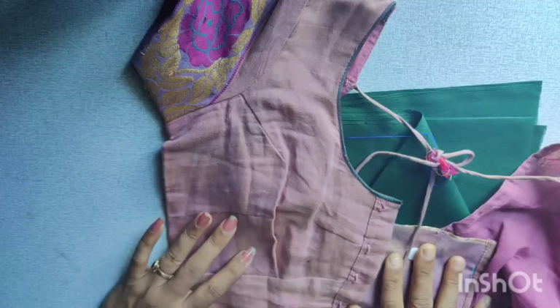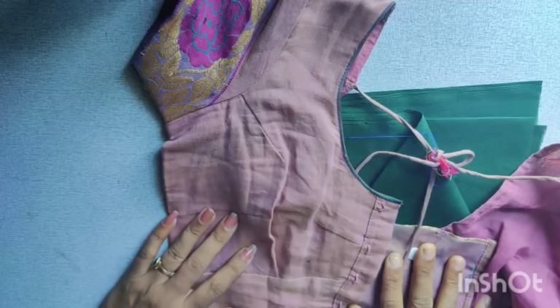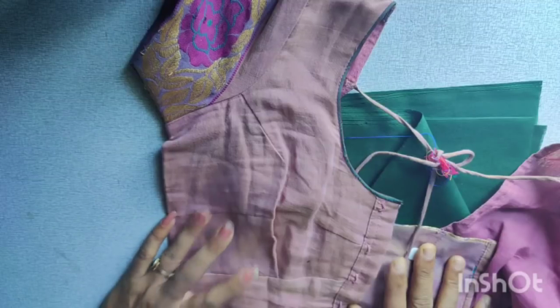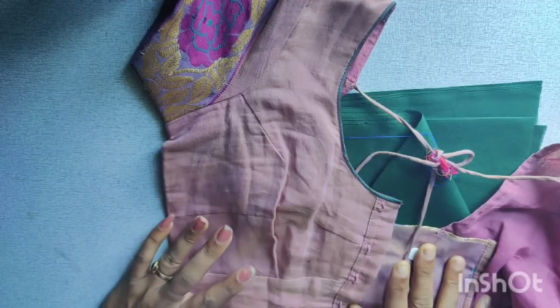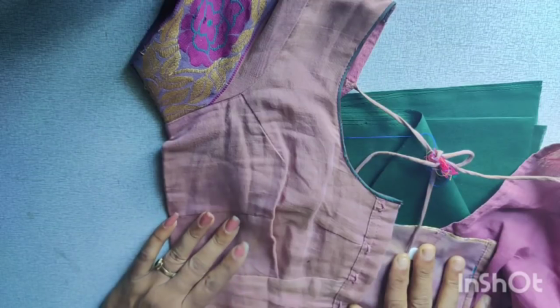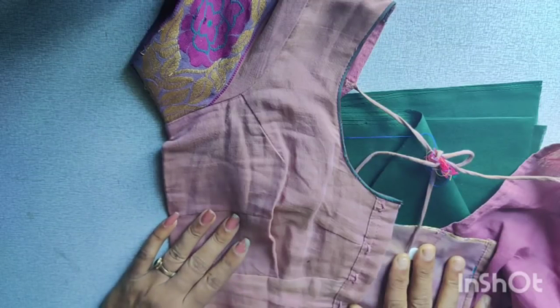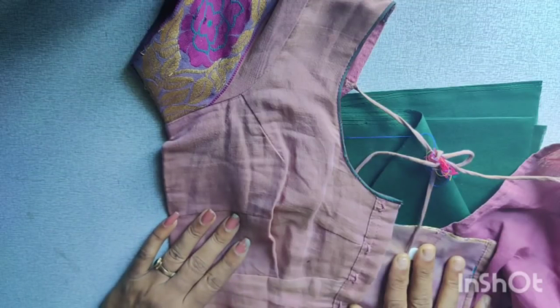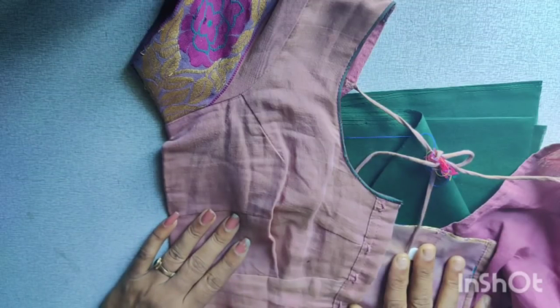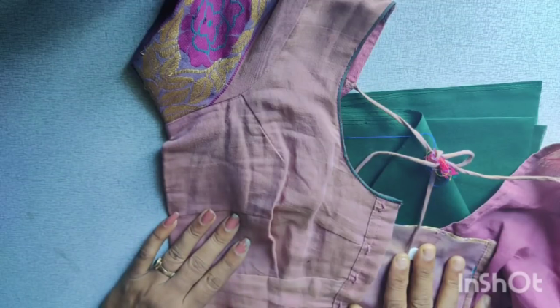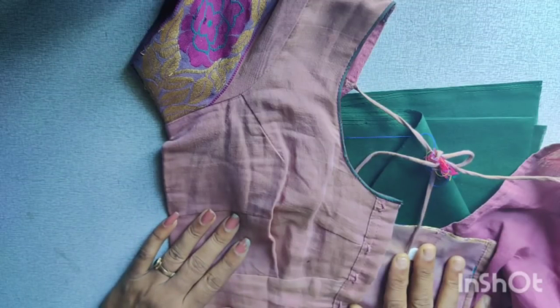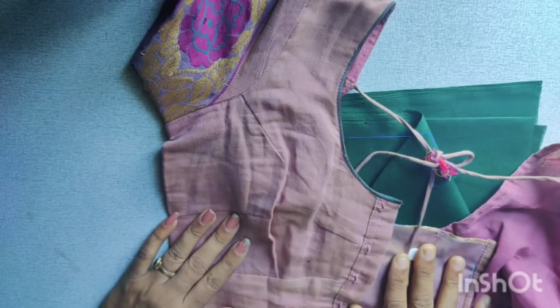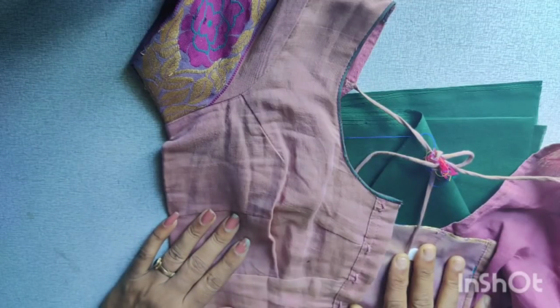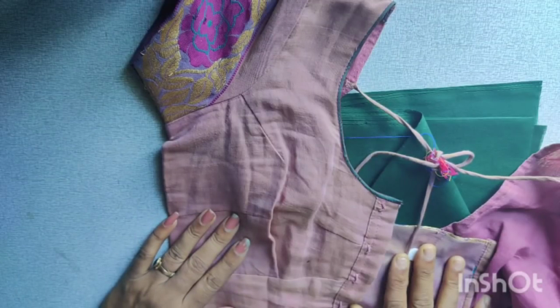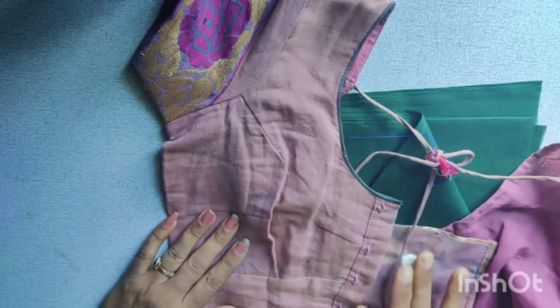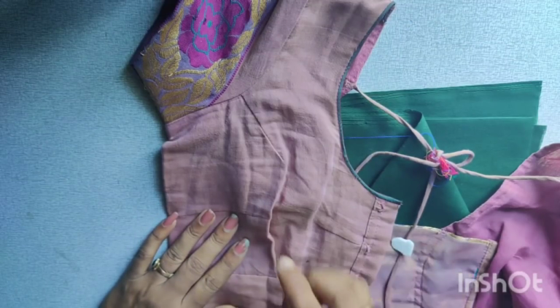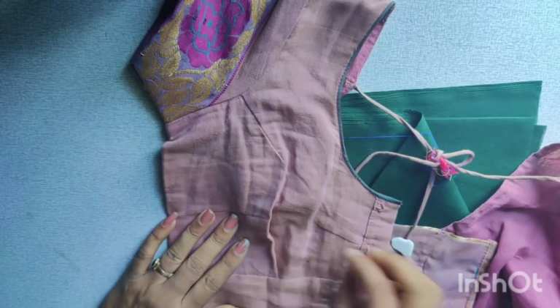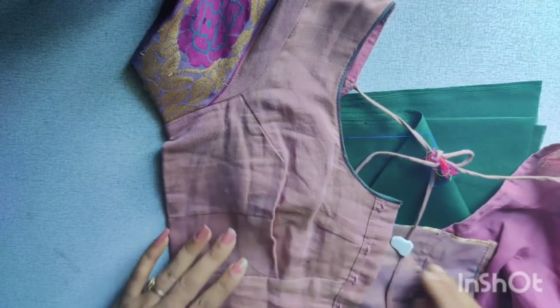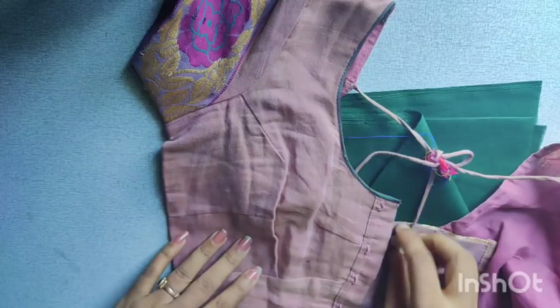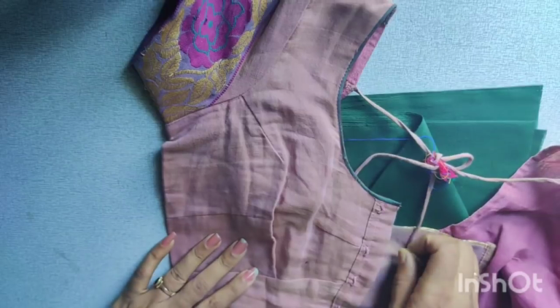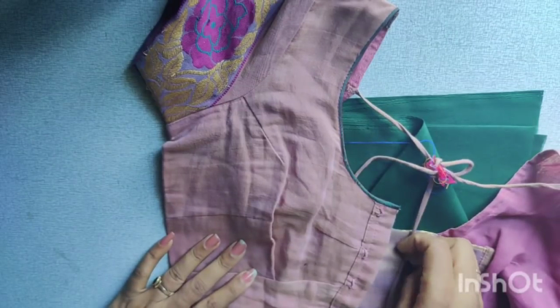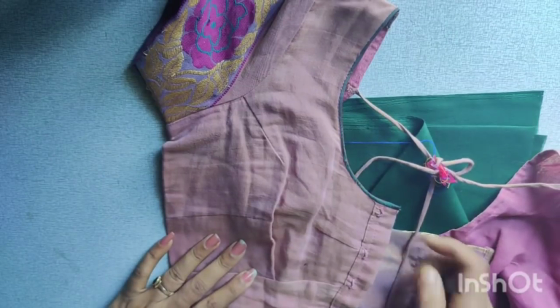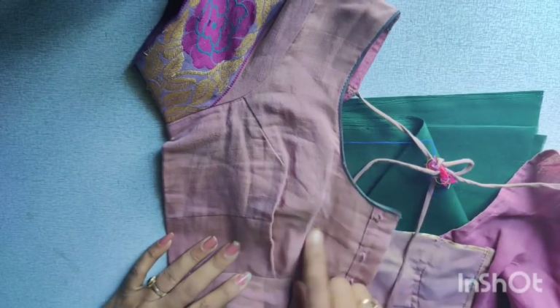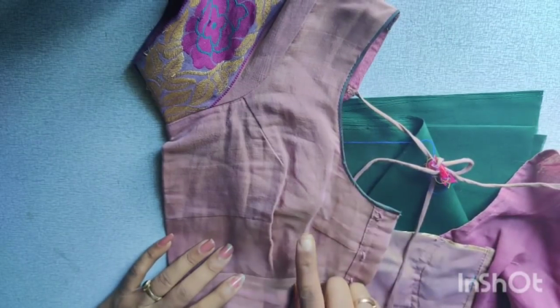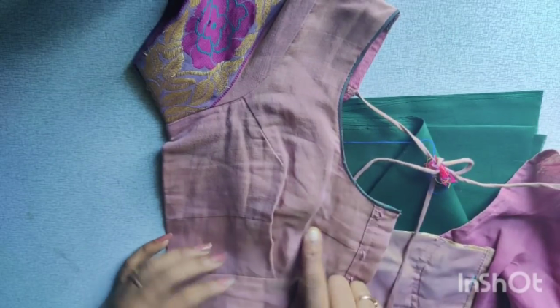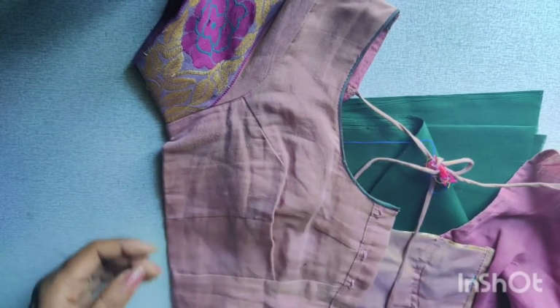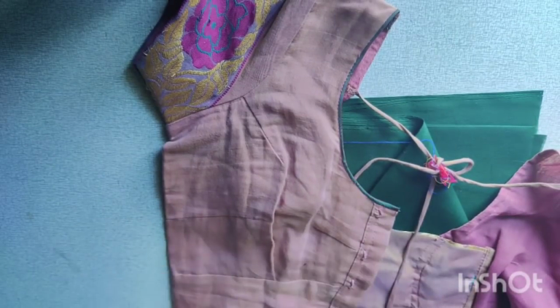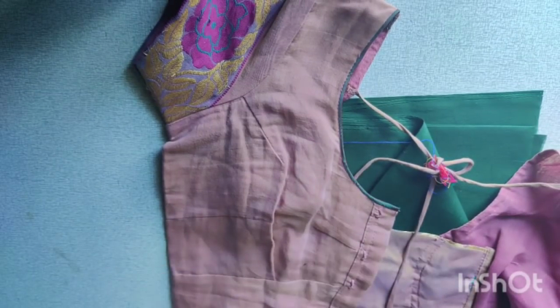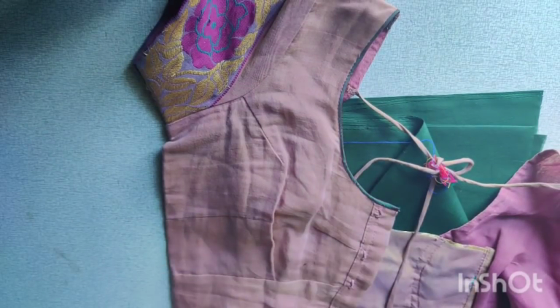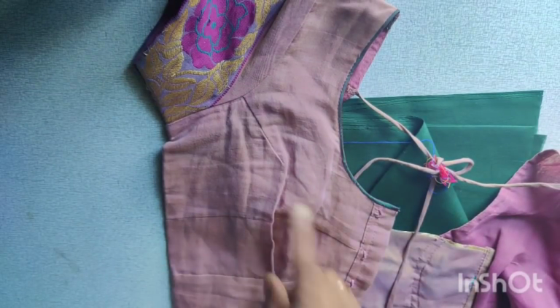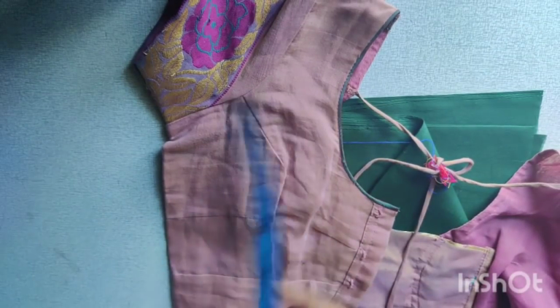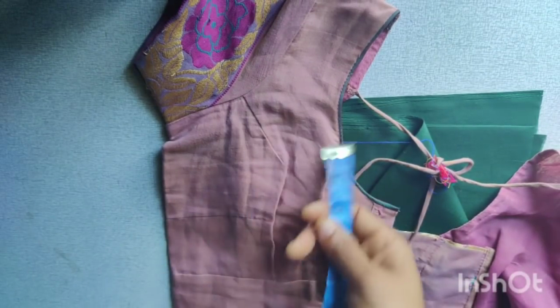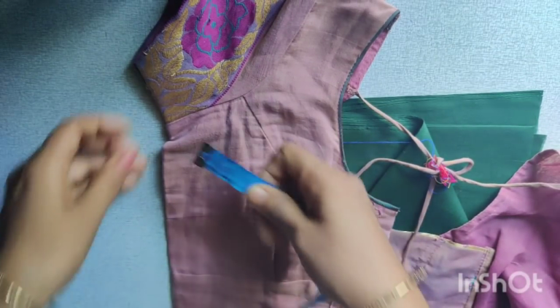Hello friends, I mean Mascara. Today I am going to cut a blouse. I am going to cut my blouse with that blouse.